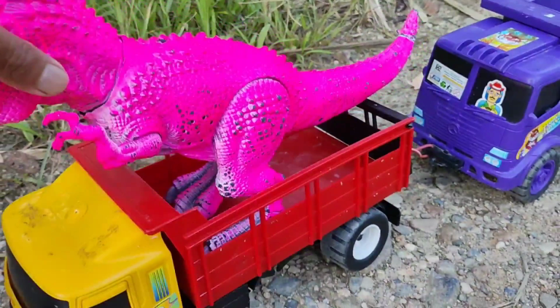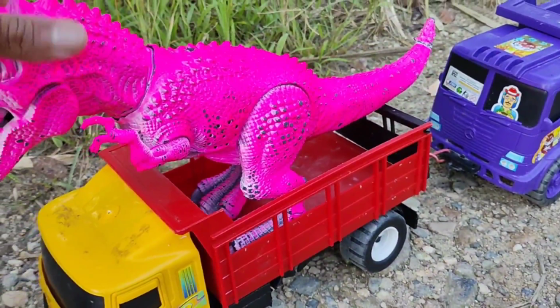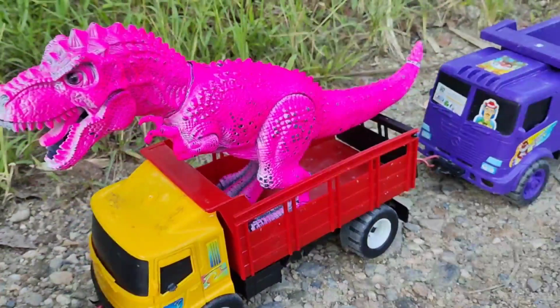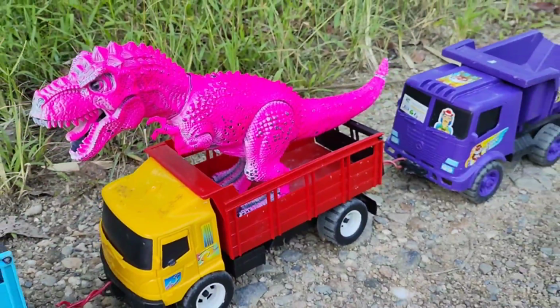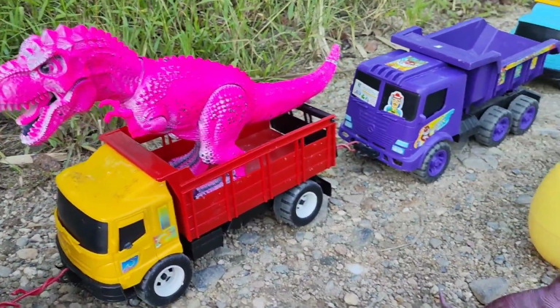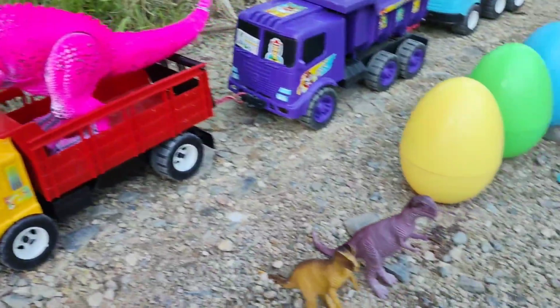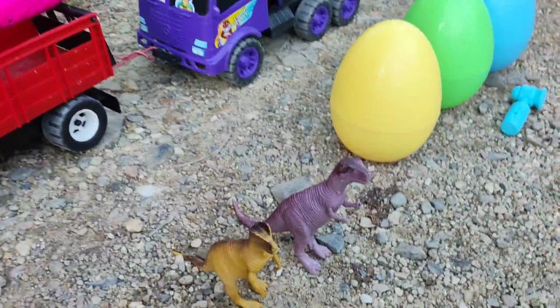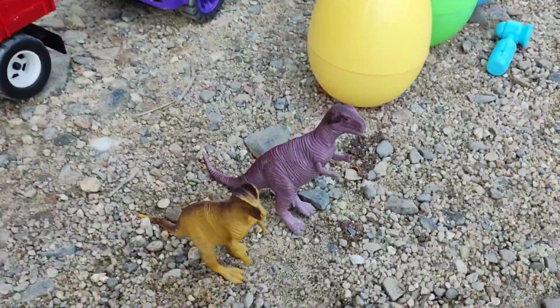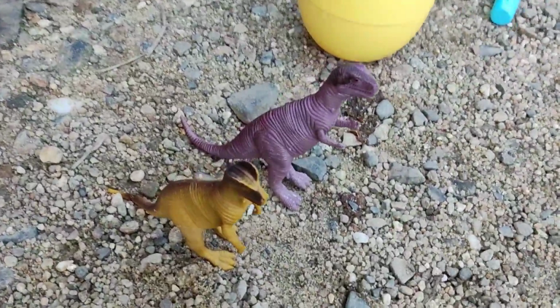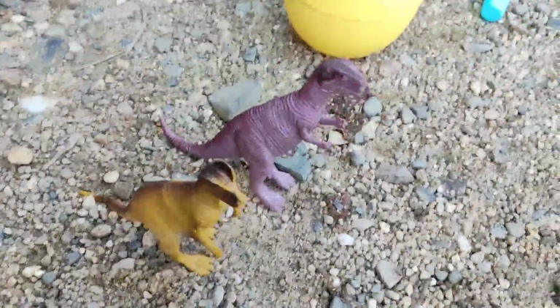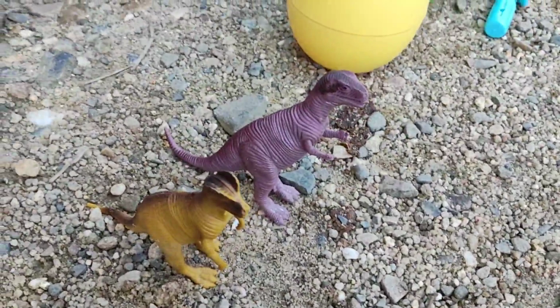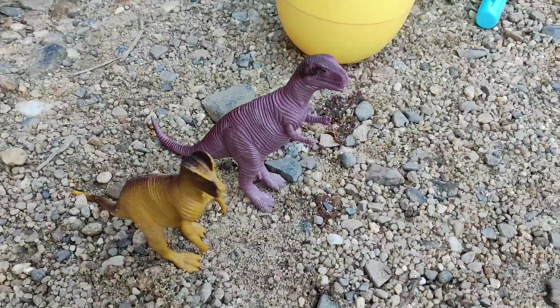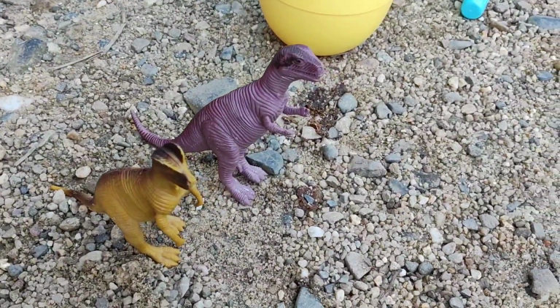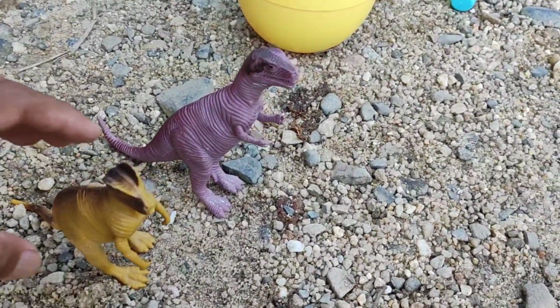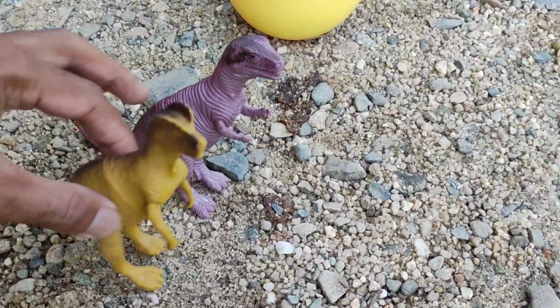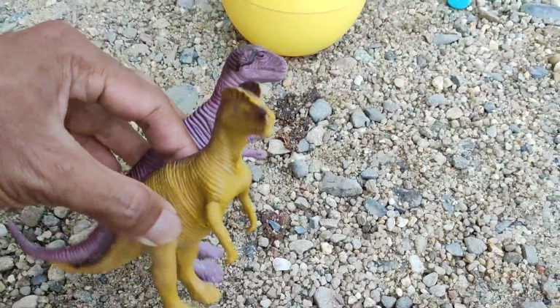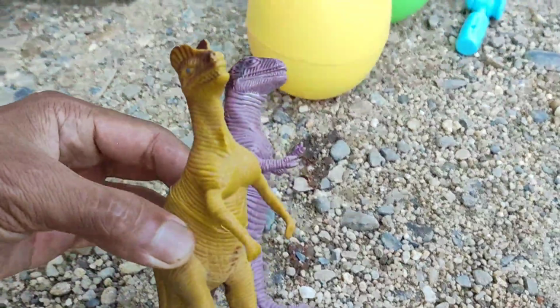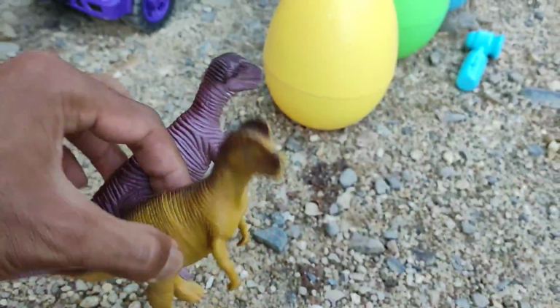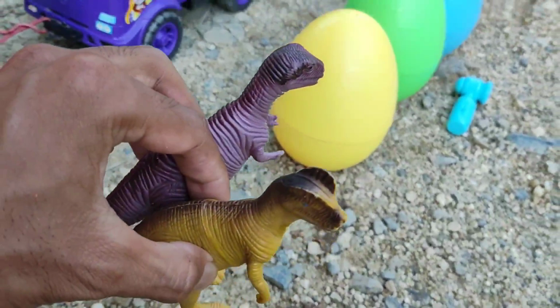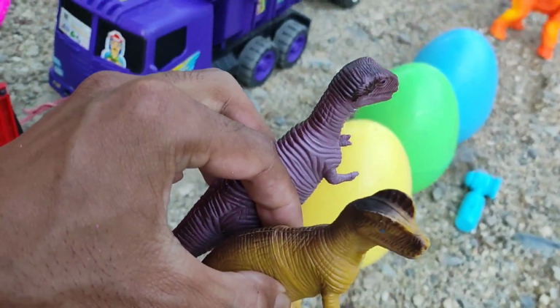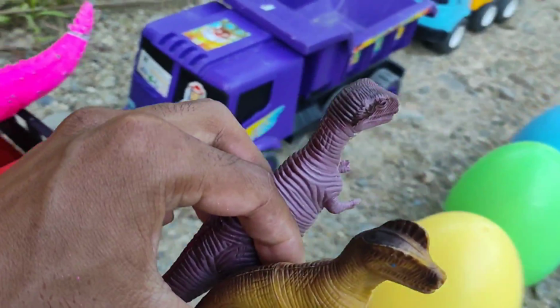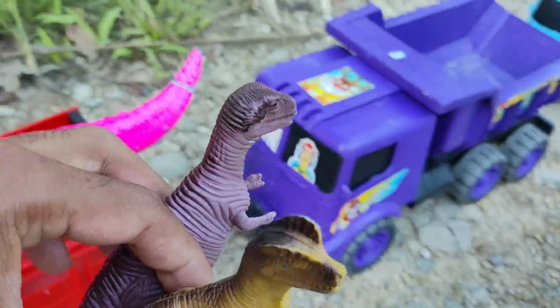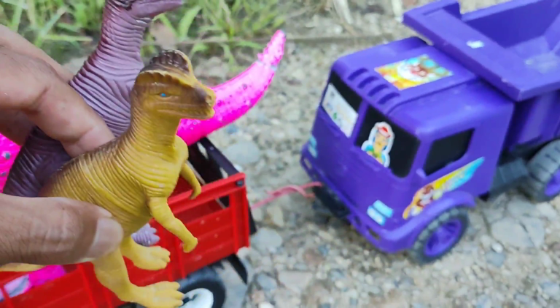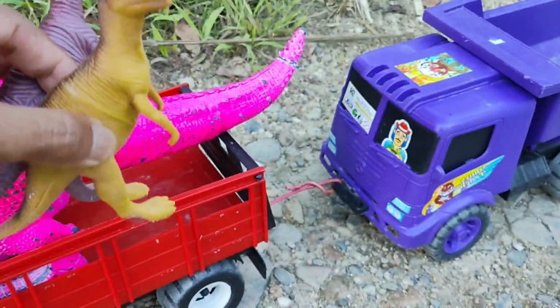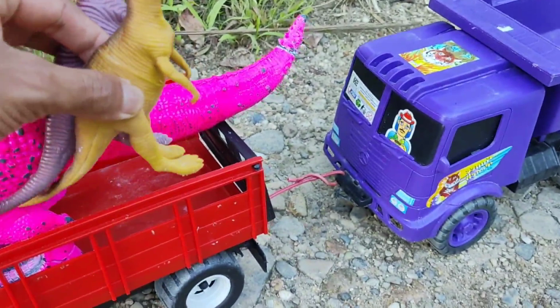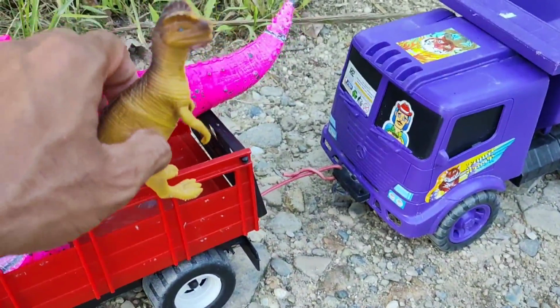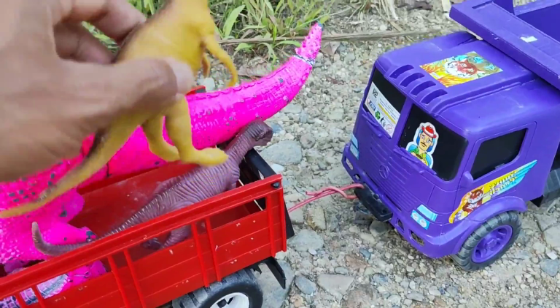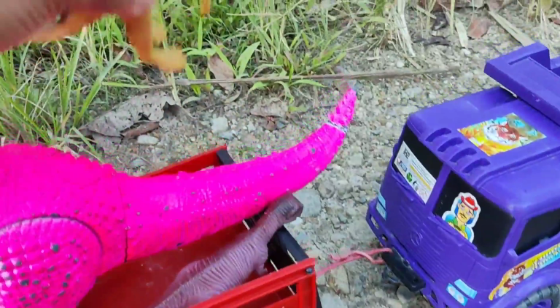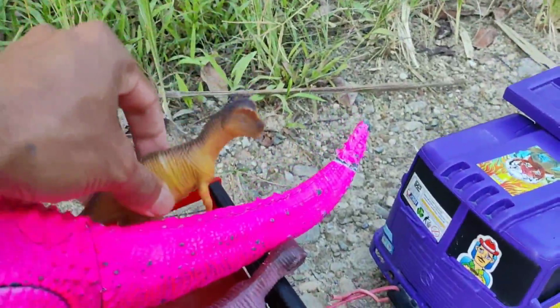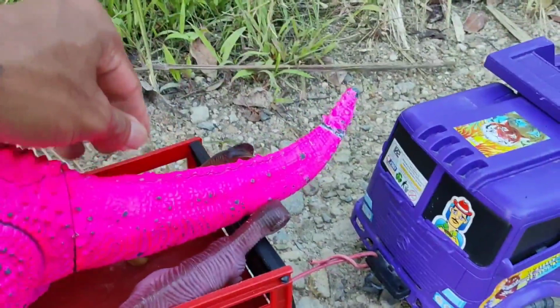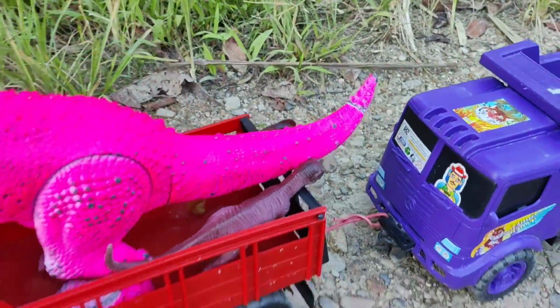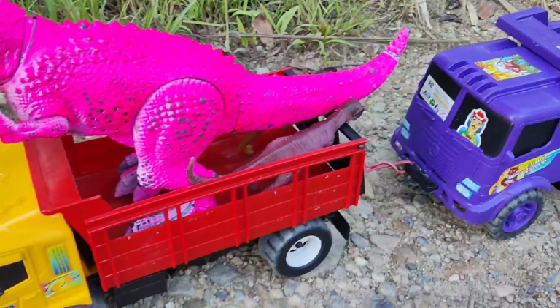Nah, sudah masuk, teman-teman. Wow, di sini ada dua anaknya, teman-teman. Anakan T-rex. Wih, seram-seram, ya, teman-teman. Anakan T-rexnya. Kita masukkan di sini. Satu lagi di sini.